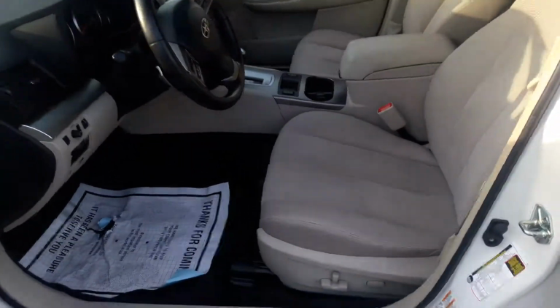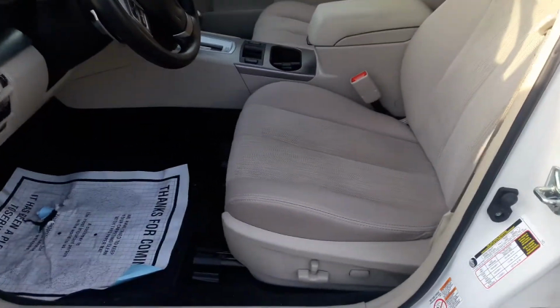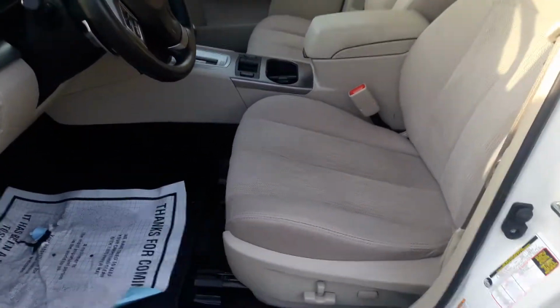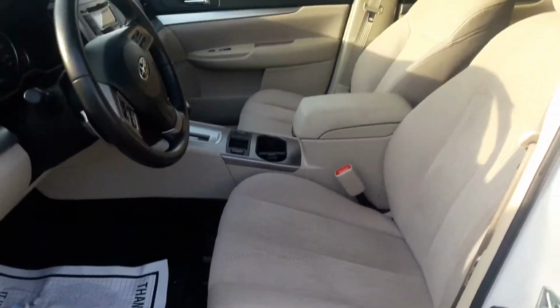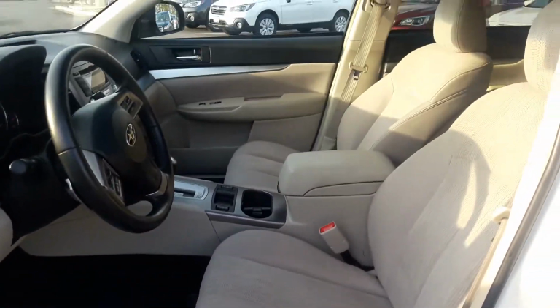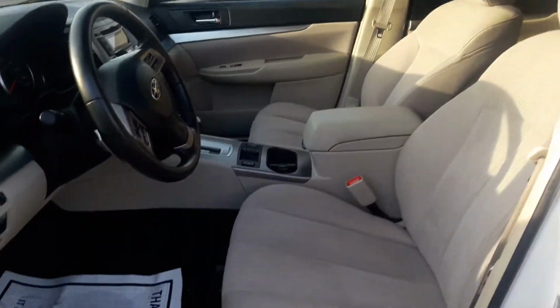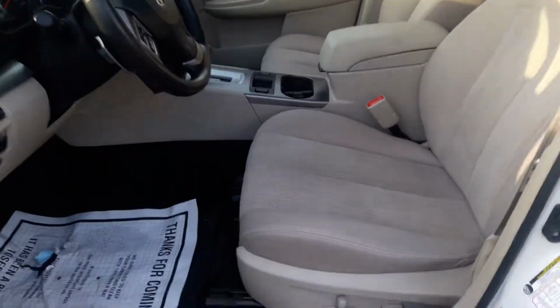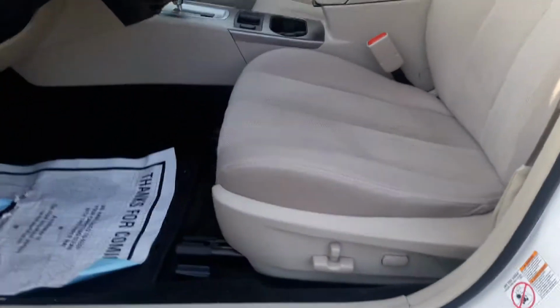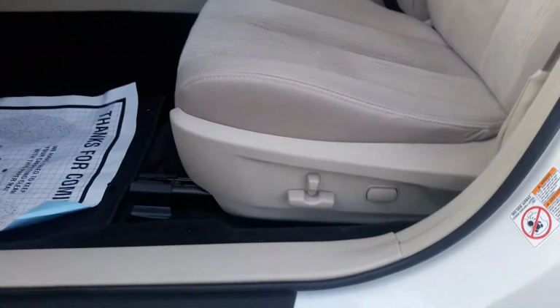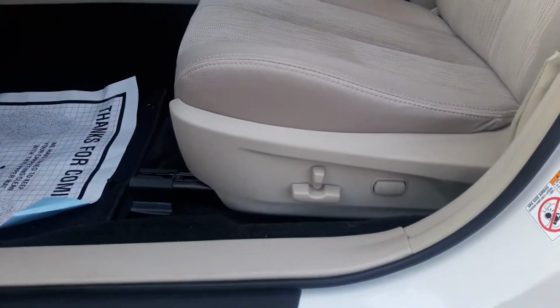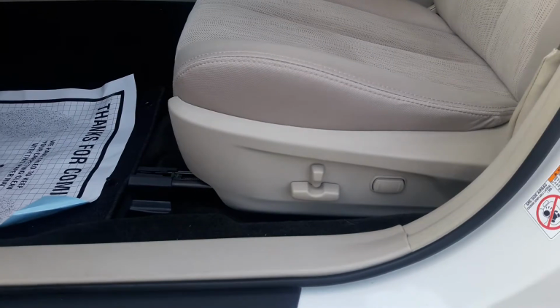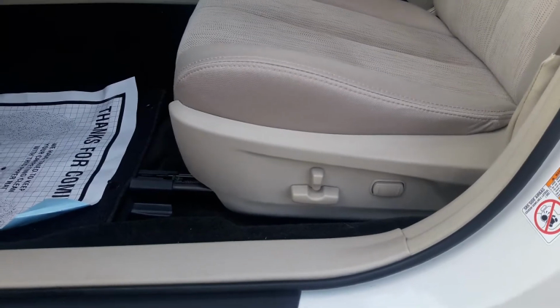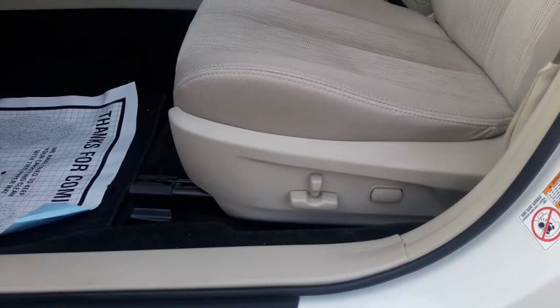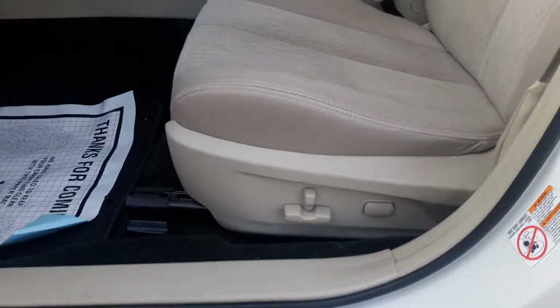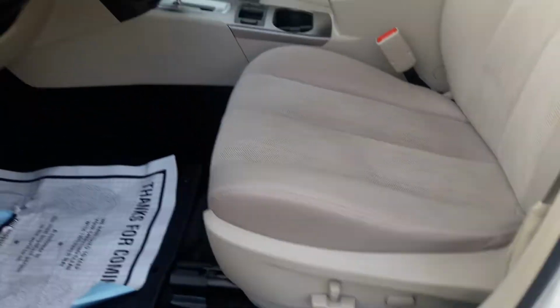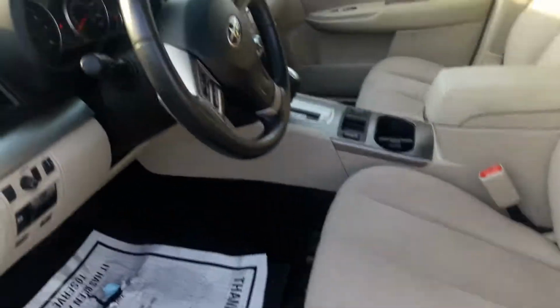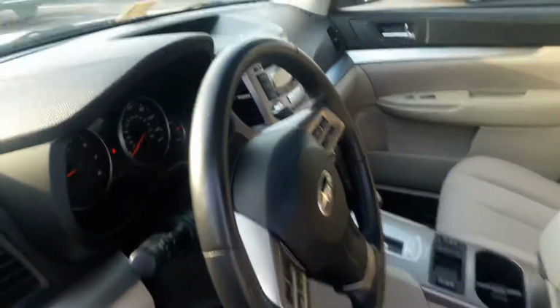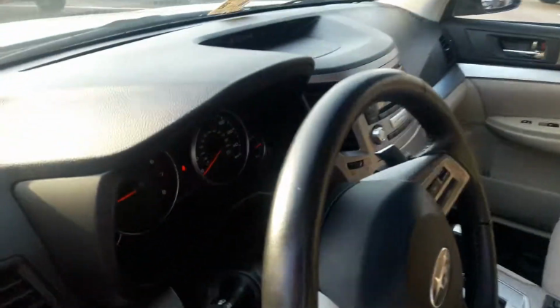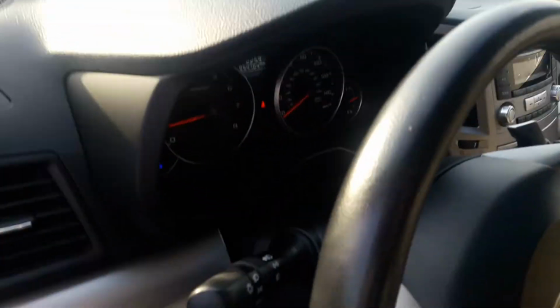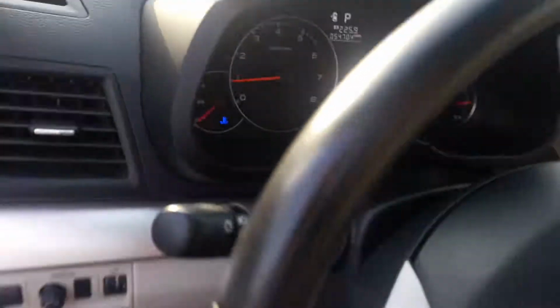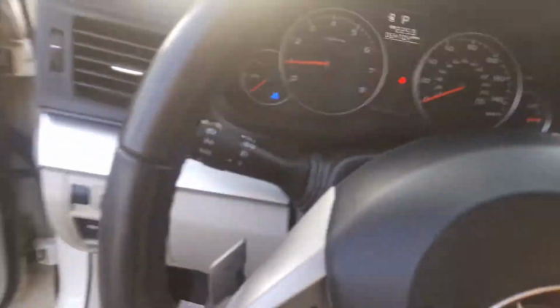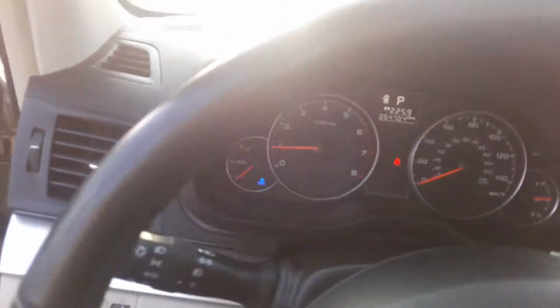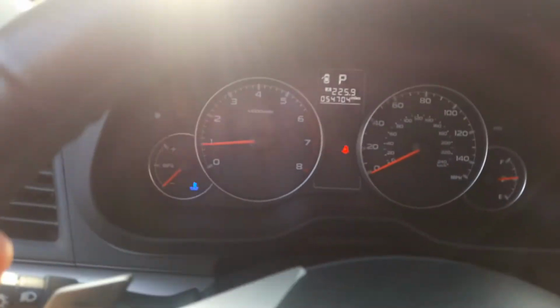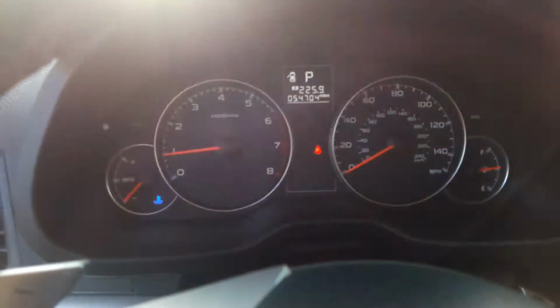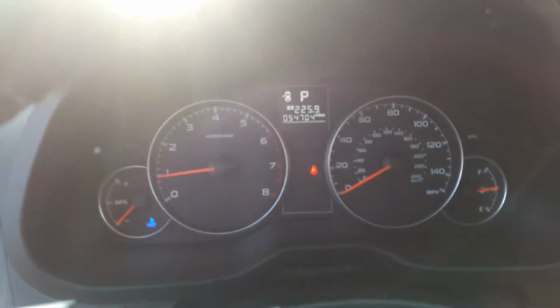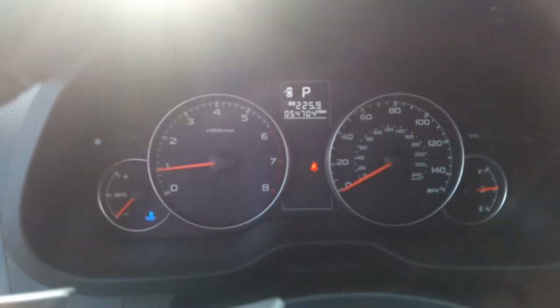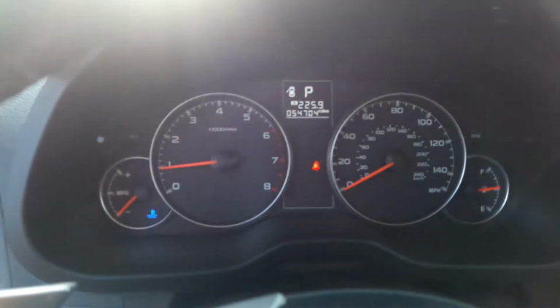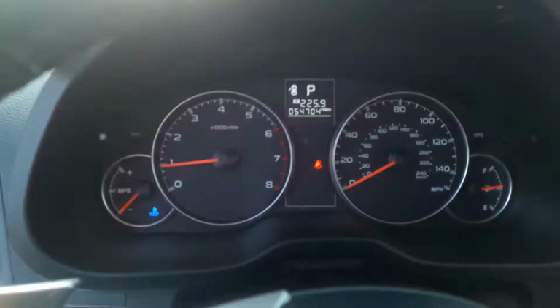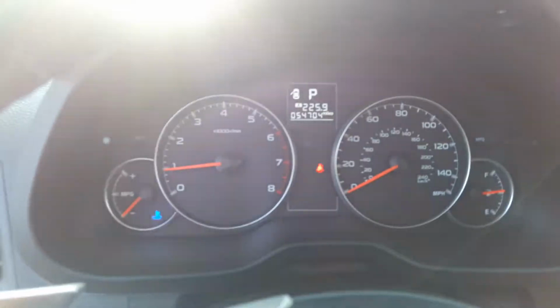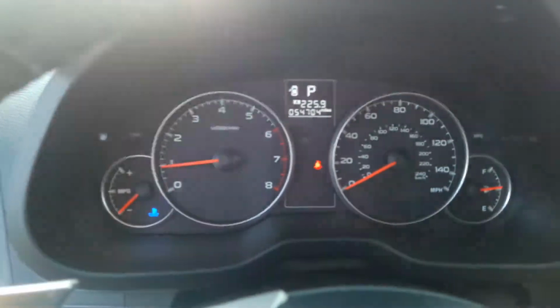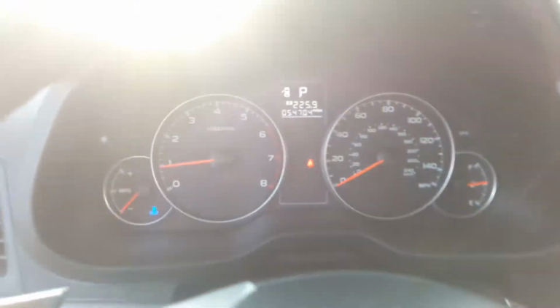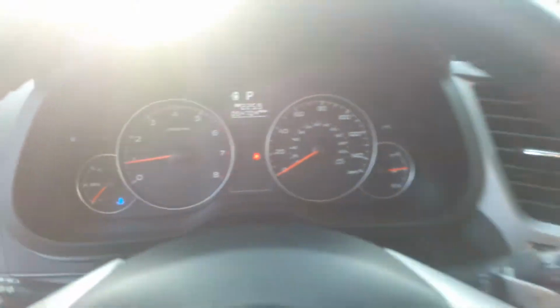So again, 2013 — as we get inside, here's the cloth interior. It's the ivory cloth interior. There's the power seat option I was talking about for the driver's side. The car has got fifty-four thousand, seven hundred and four miles on it.